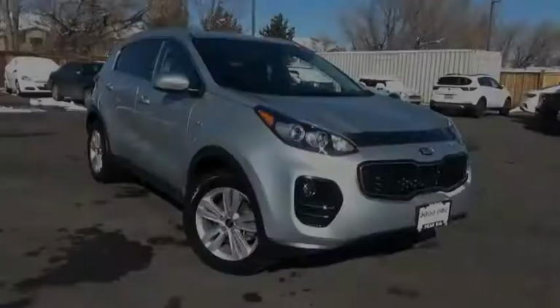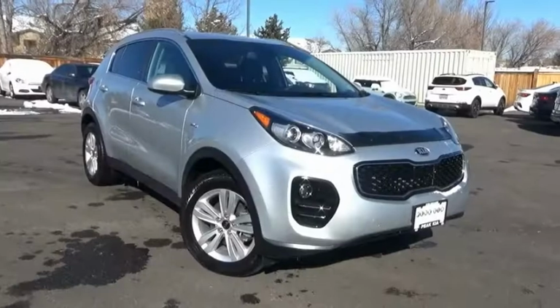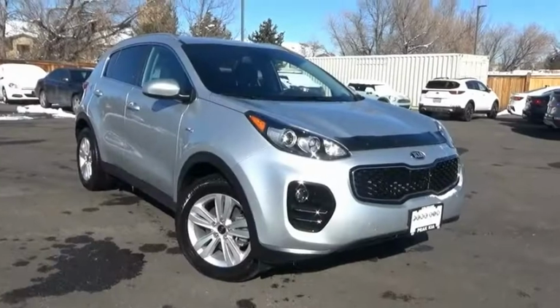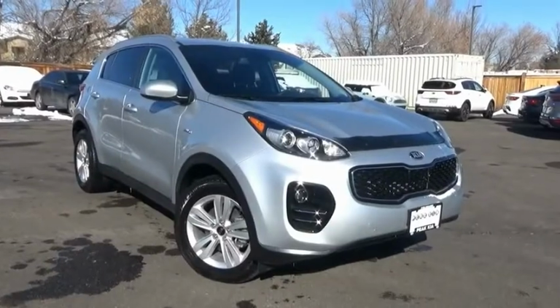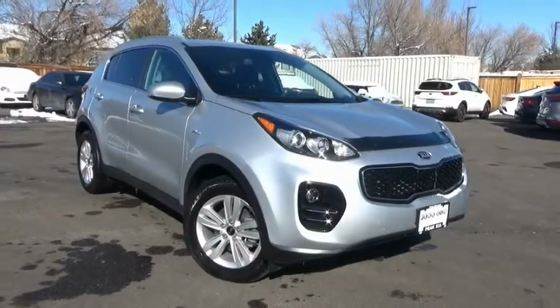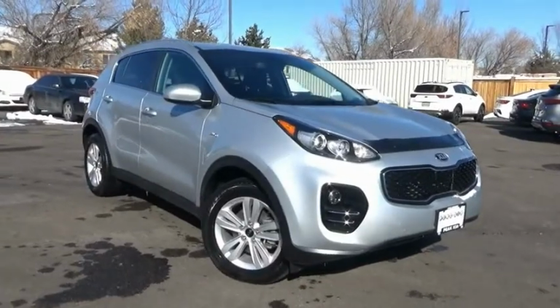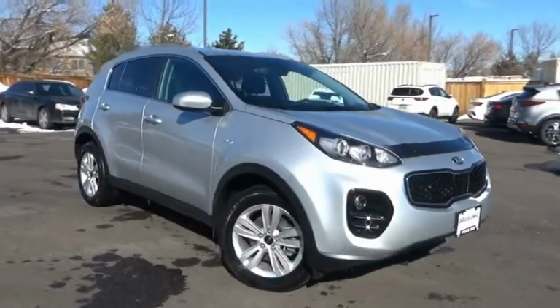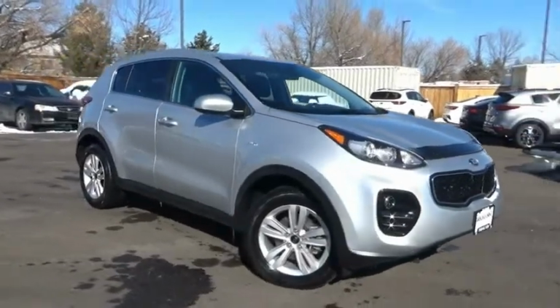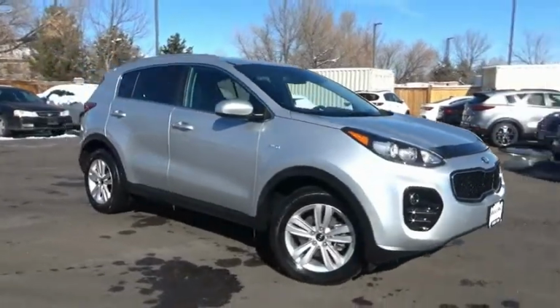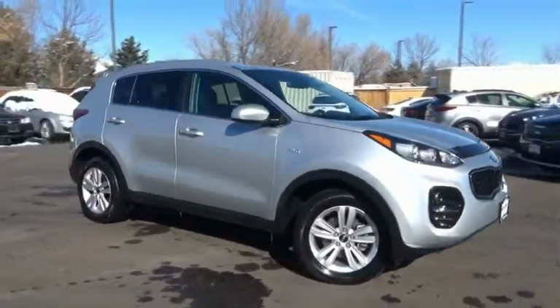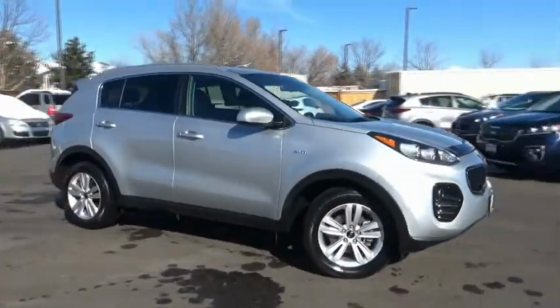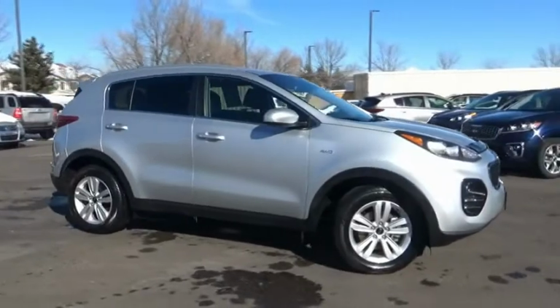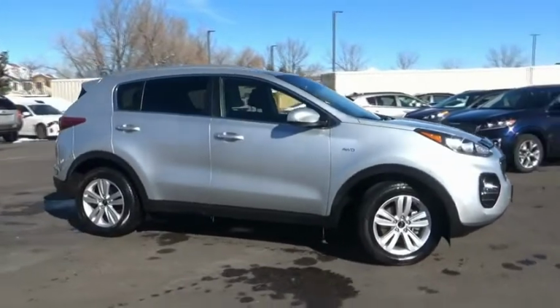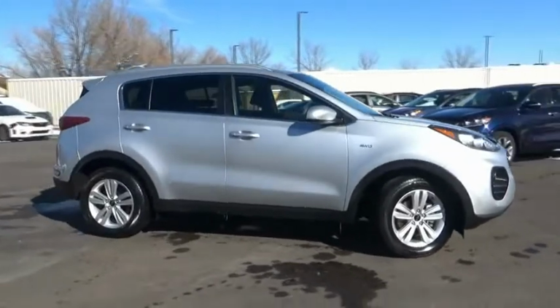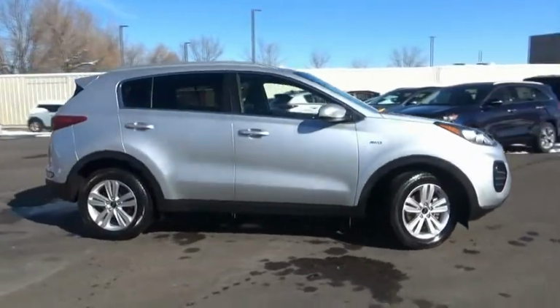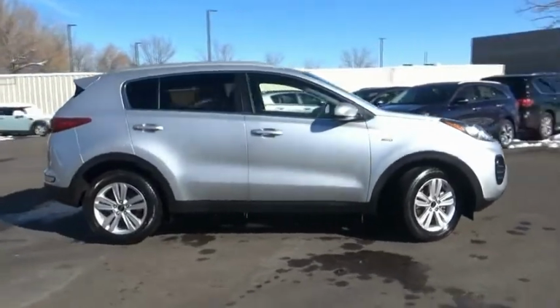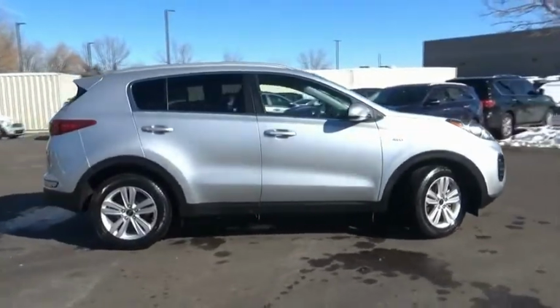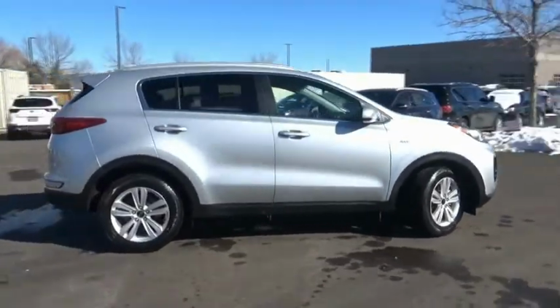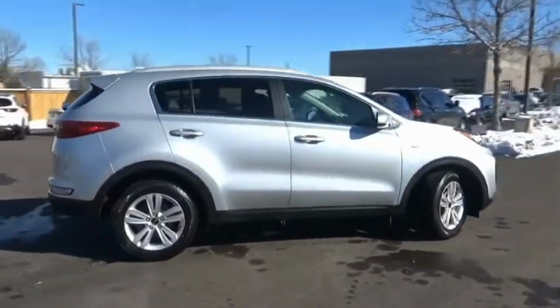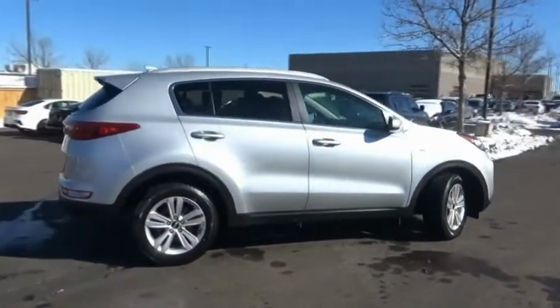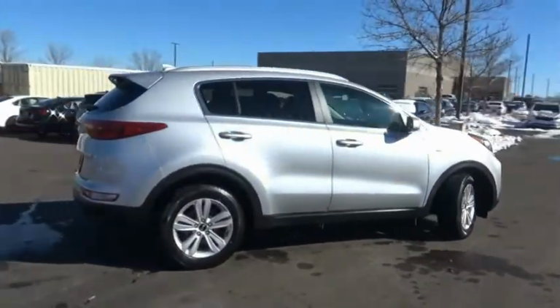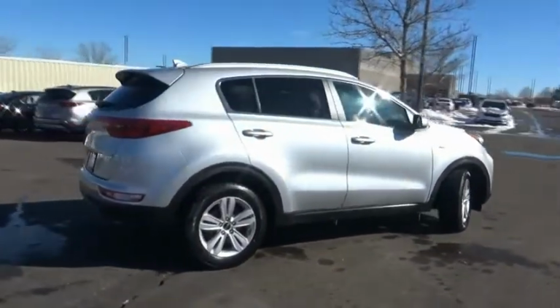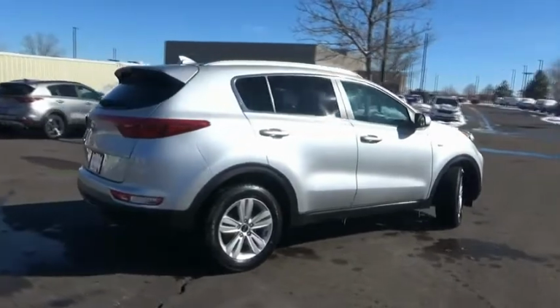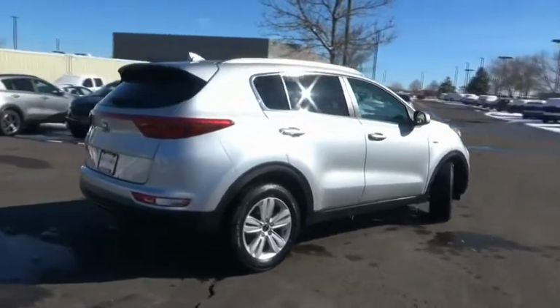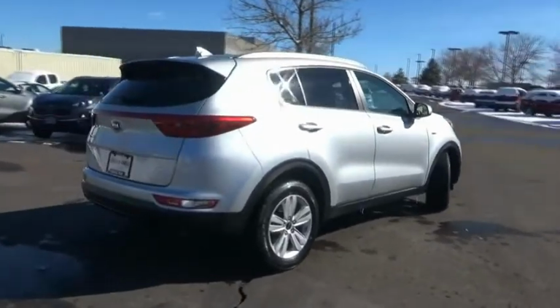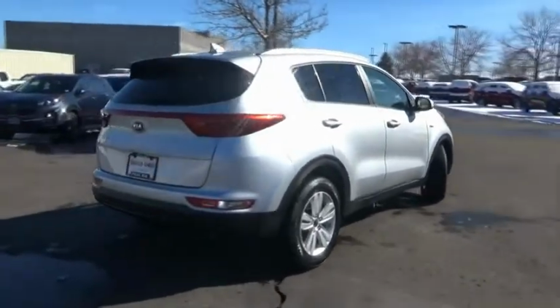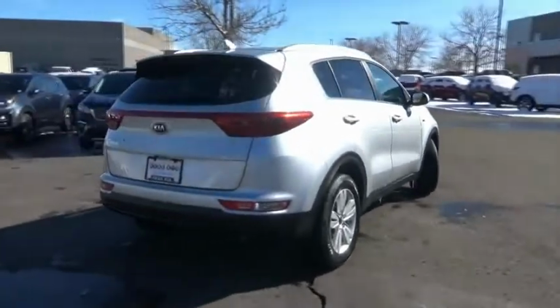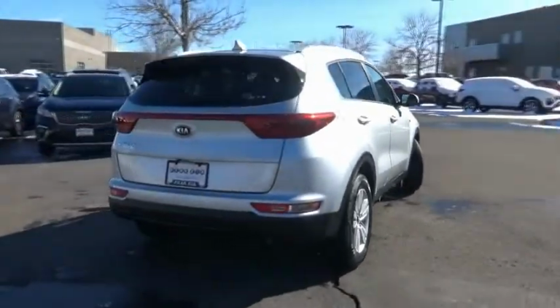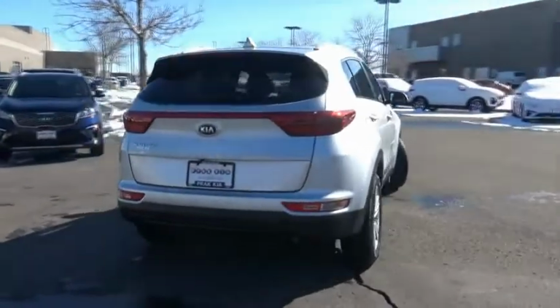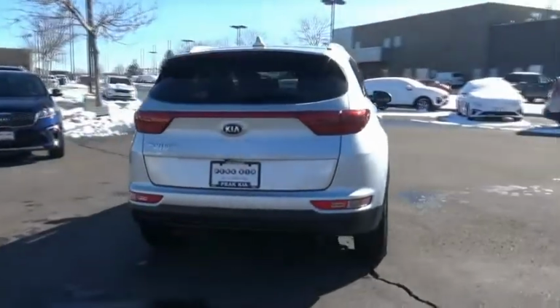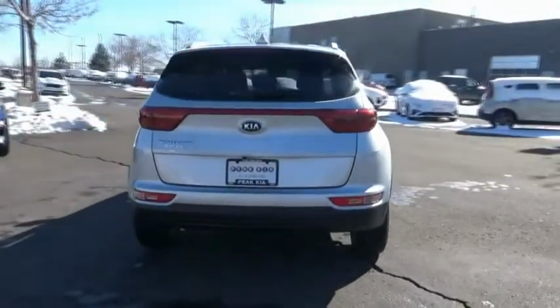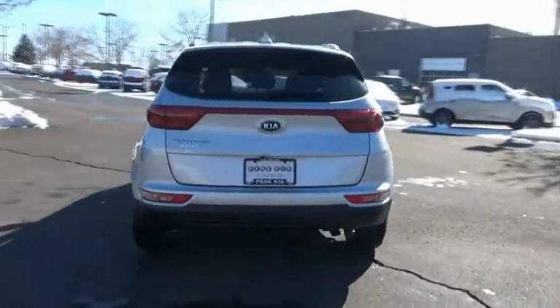Come test drive the 2017 Sportage. With its sleek and stylish exterior and its roomy feature-laden interior, the Sportage both looks good and performs well on the road. This vehicle has less than 35,000 miles.